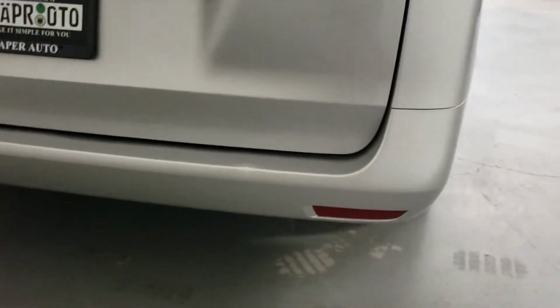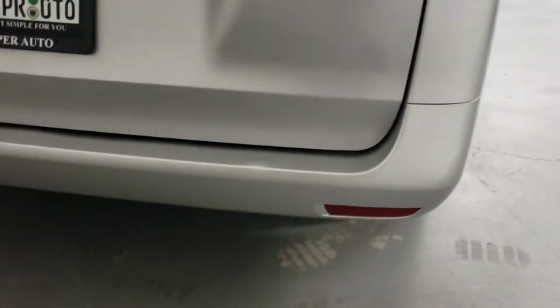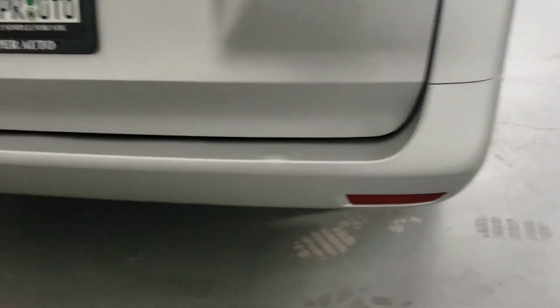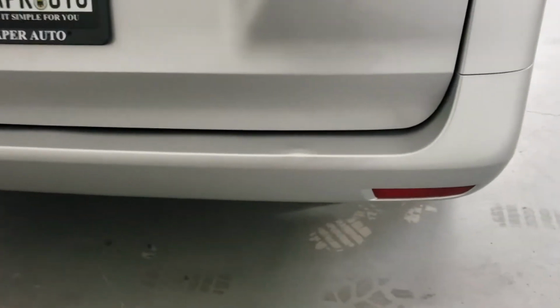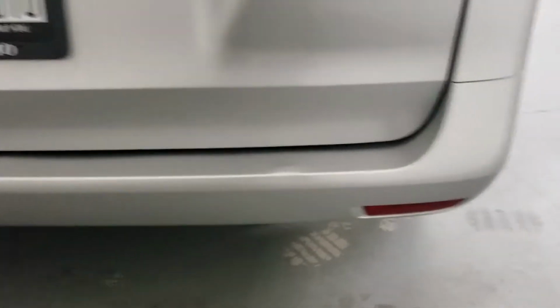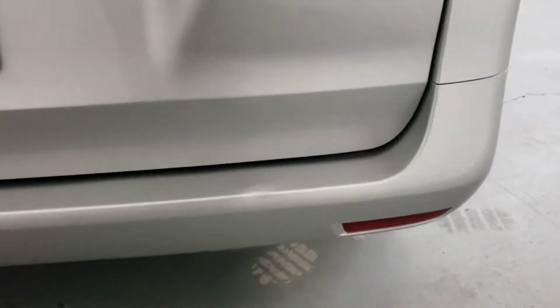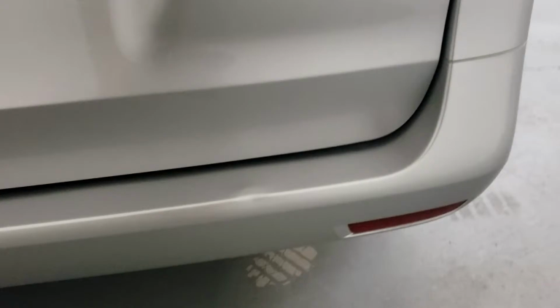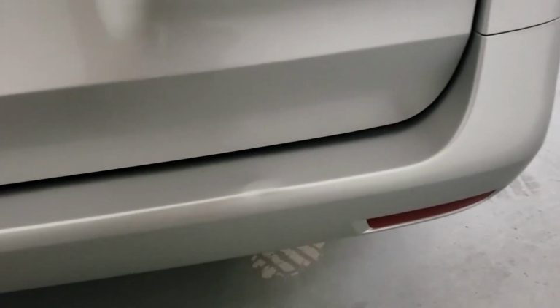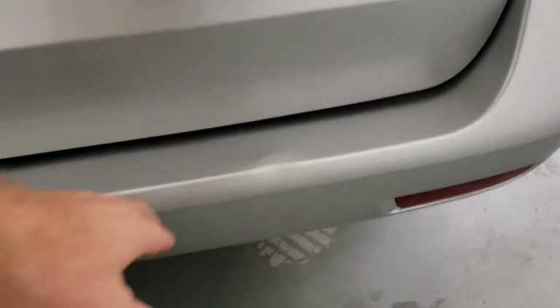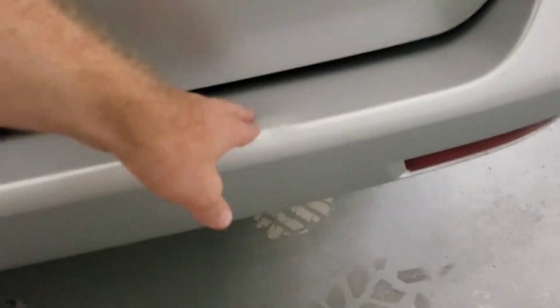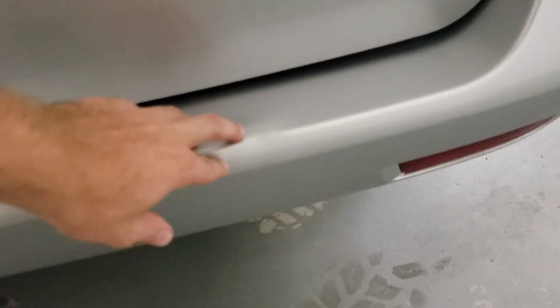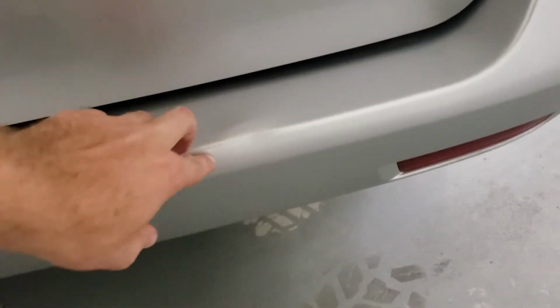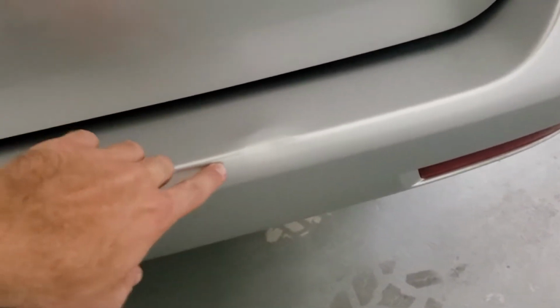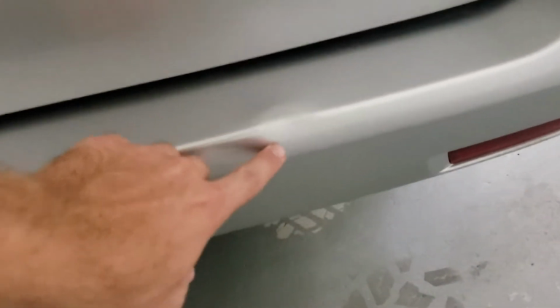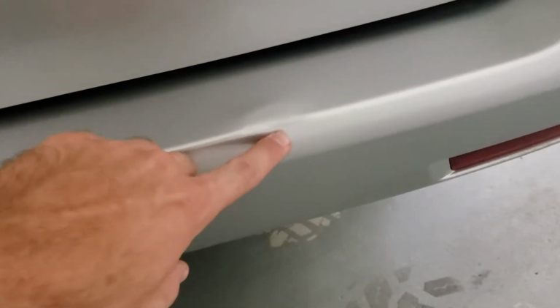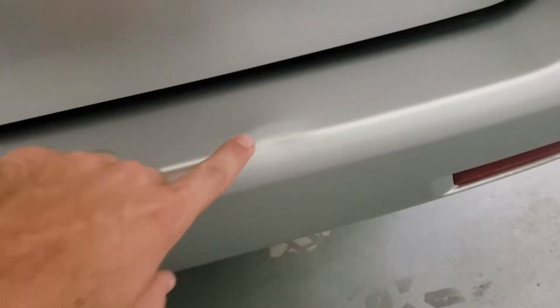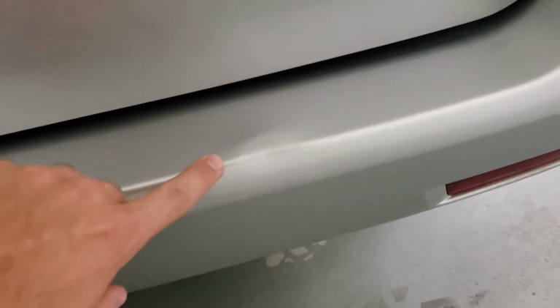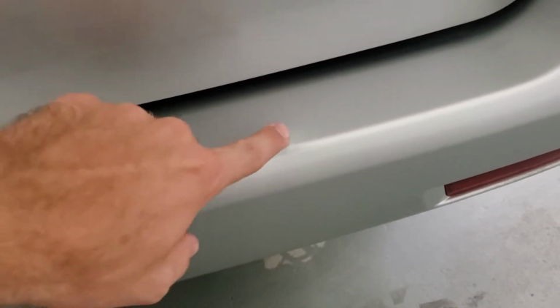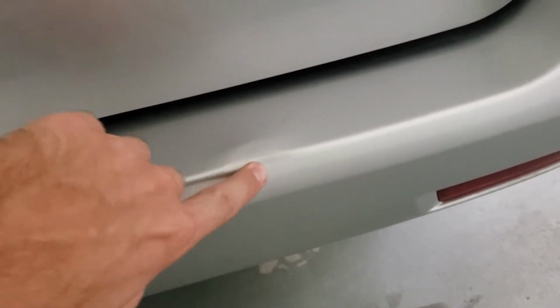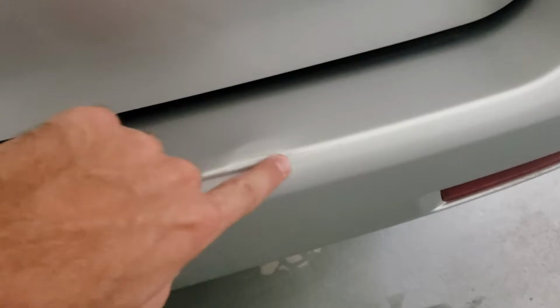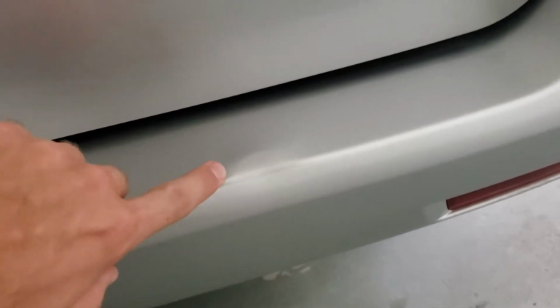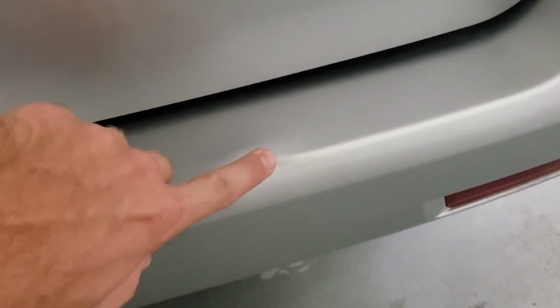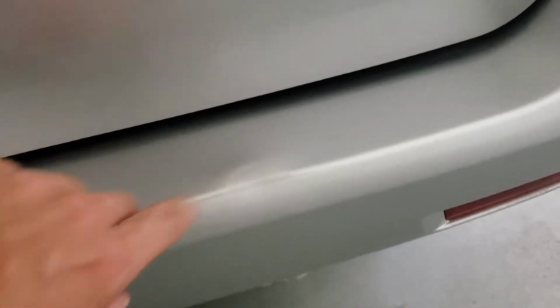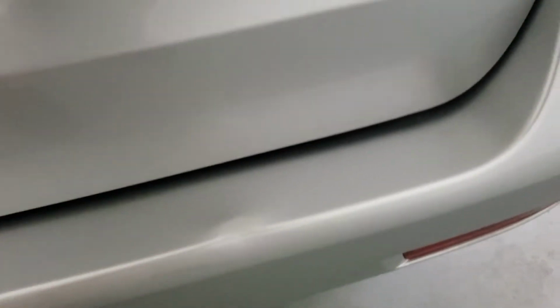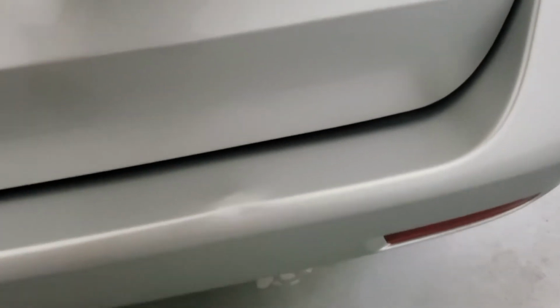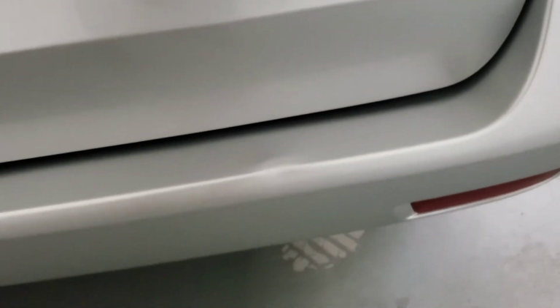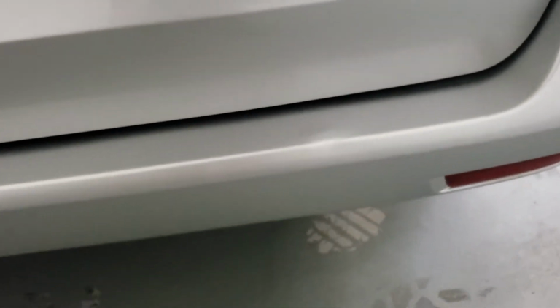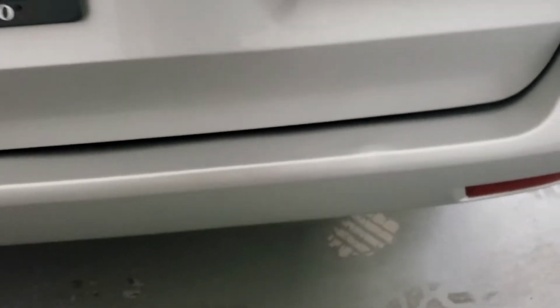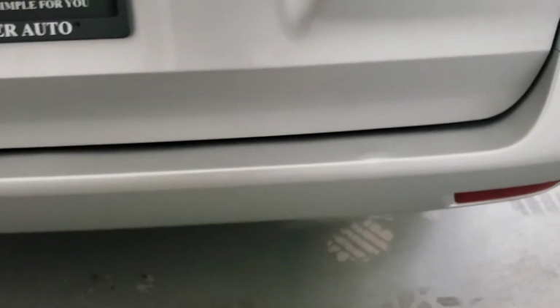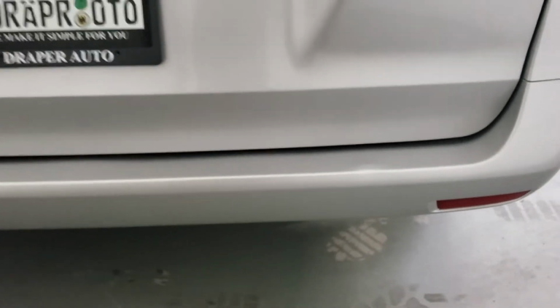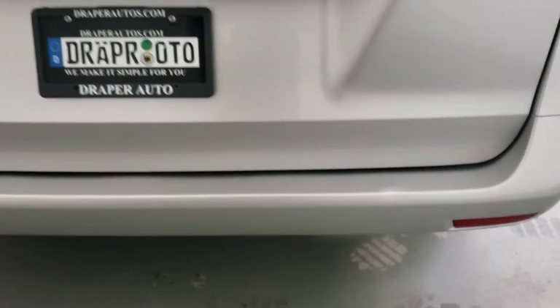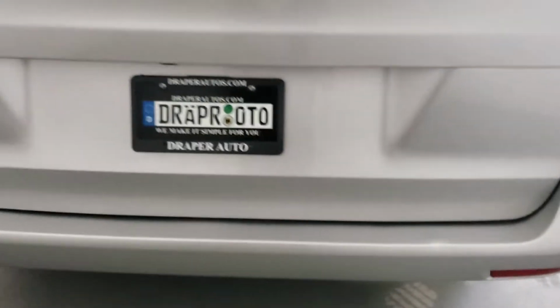Here's the only blemish I could find on it. The paint's all intact and everything, but you can see there's just a little bit — it must have just barely tapped something right there — but other than that the exterior is just completely flawless.